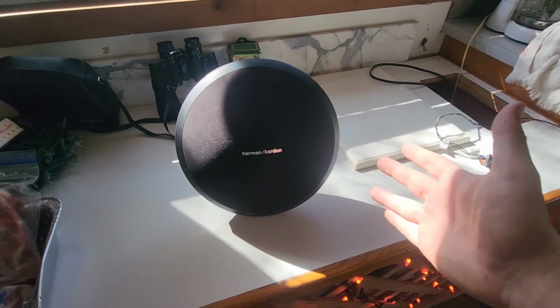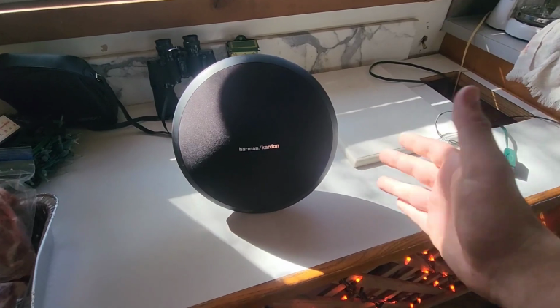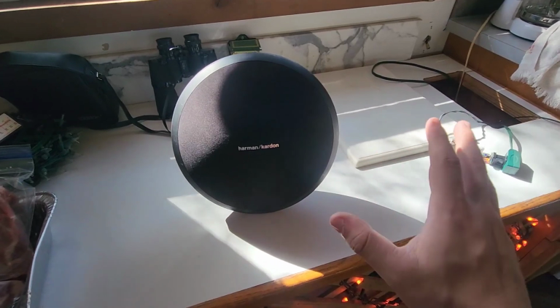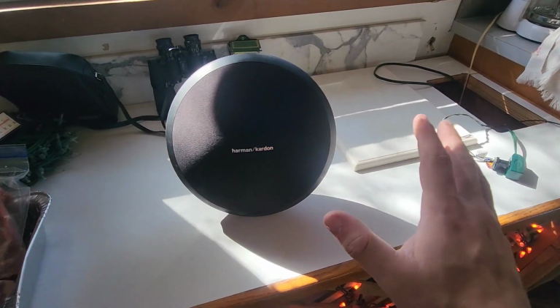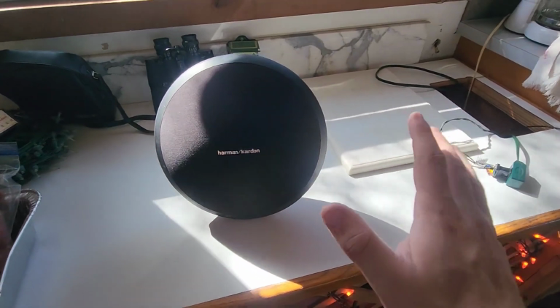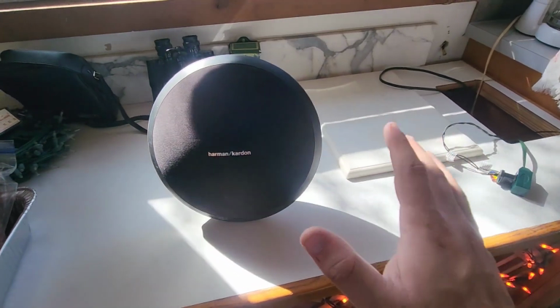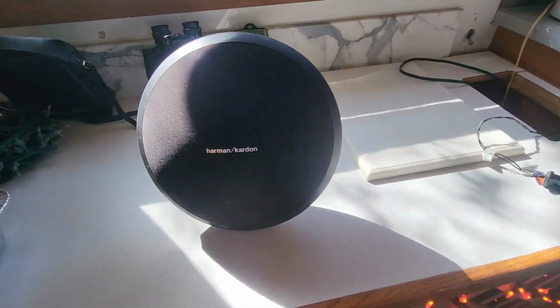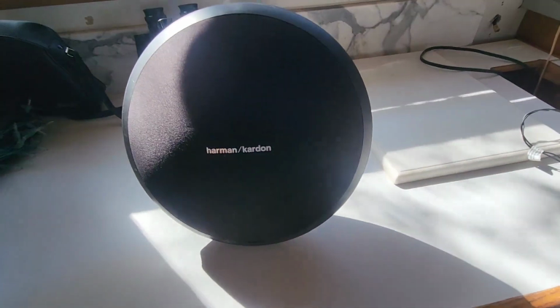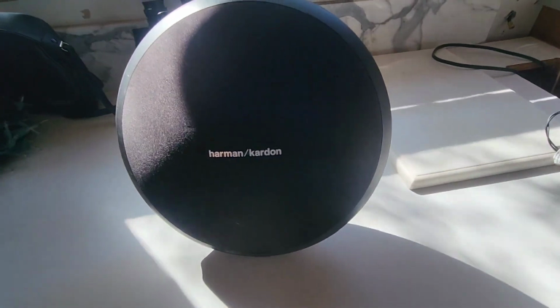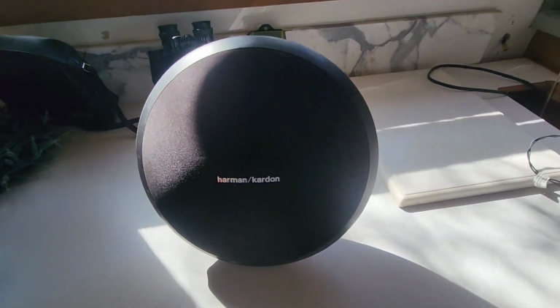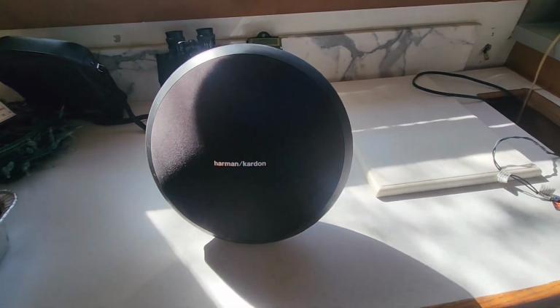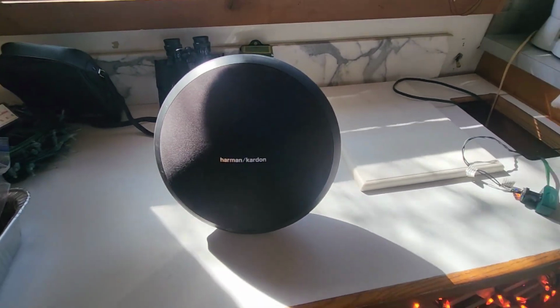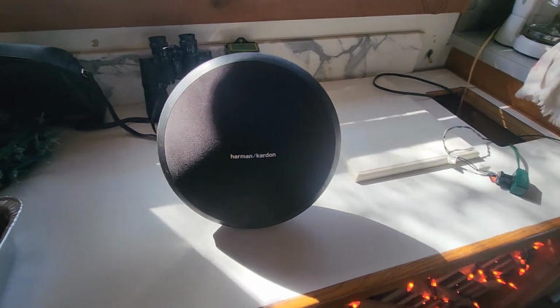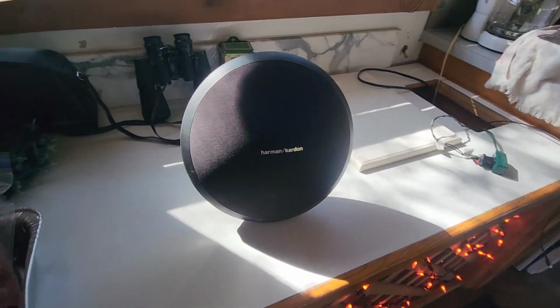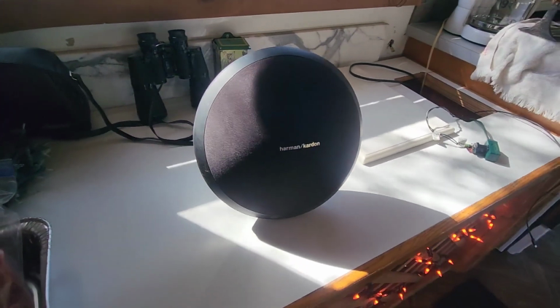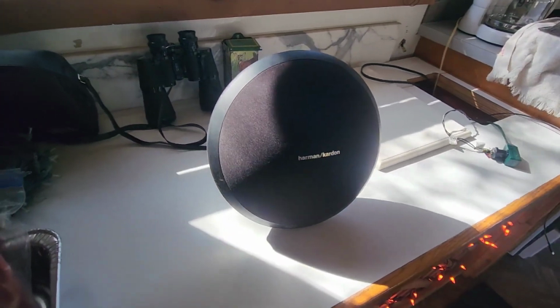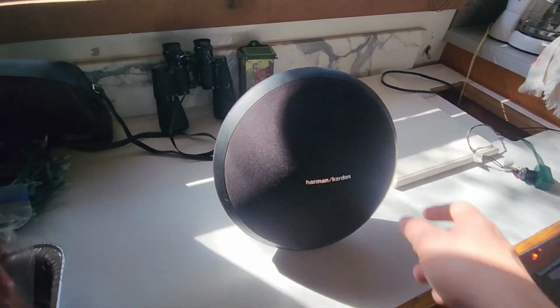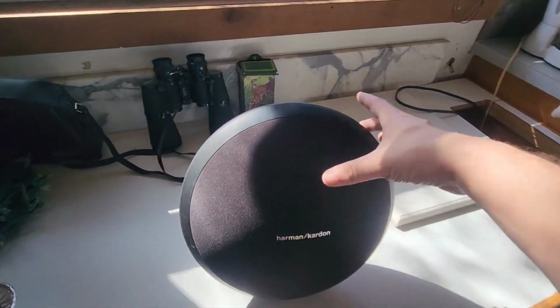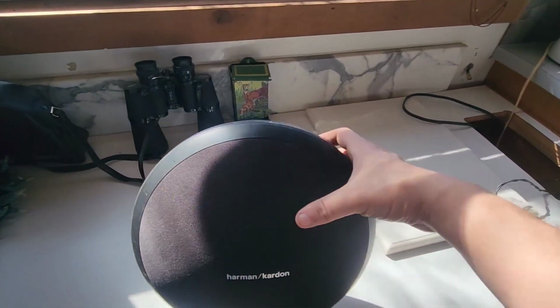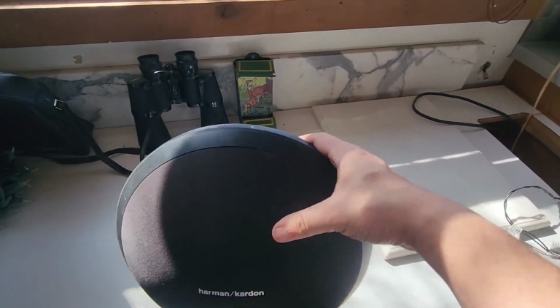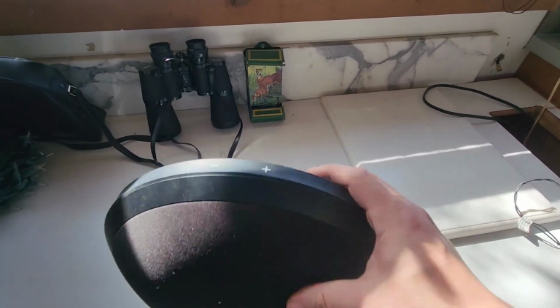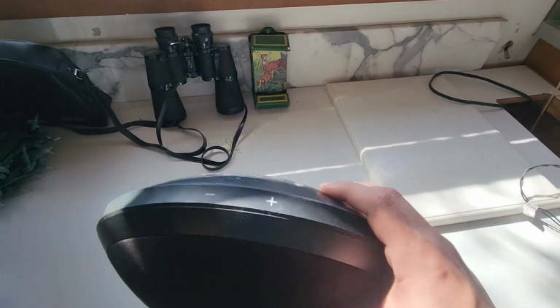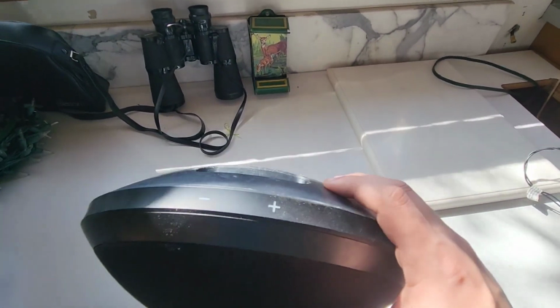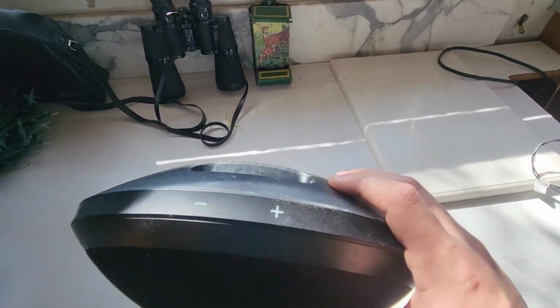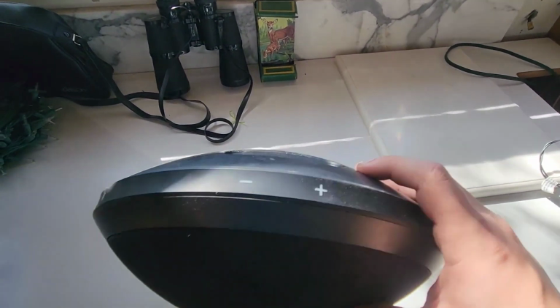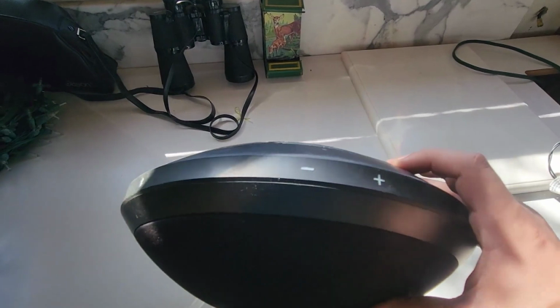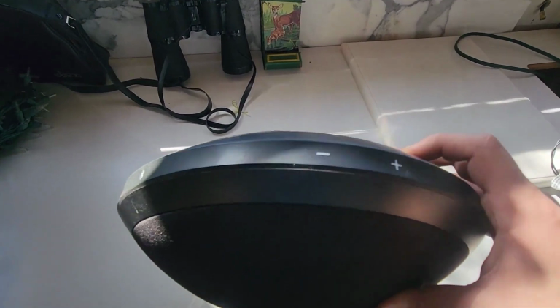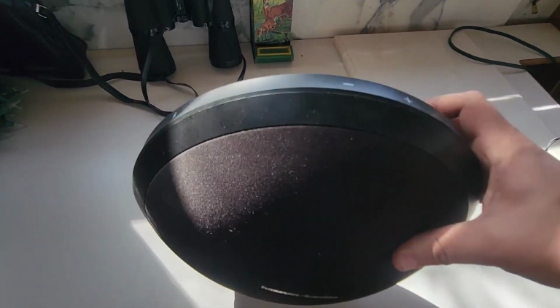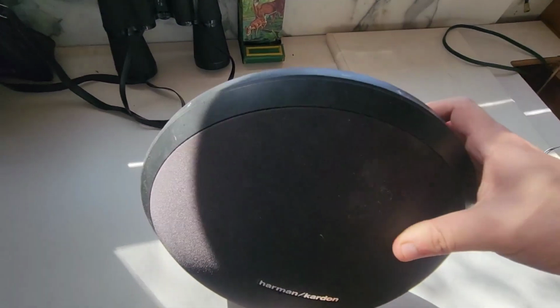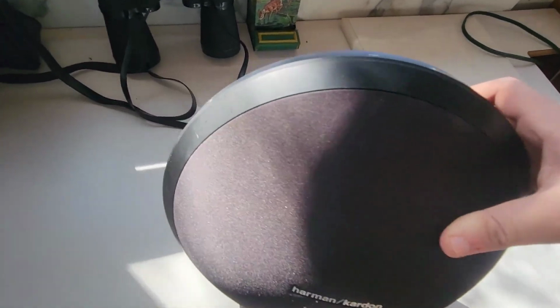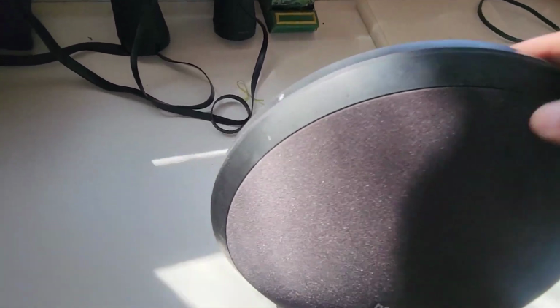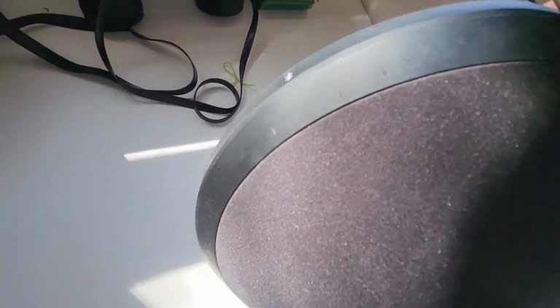Hey, what's up guys, my name is Derek and today I'm going to be doing a quick review on the Harman Kardon Onyx Studio 4 wireless Bluetooth speaker. I've had this thing for a couple years now, so I can pretty much comment on the quality as well as how well it's held up for me and what I think about it.